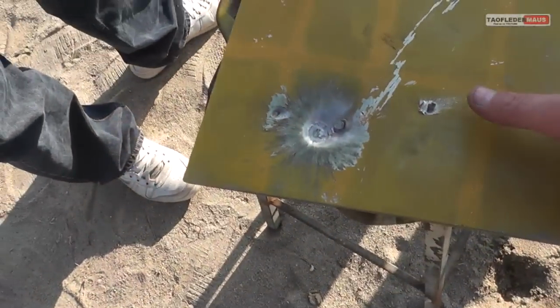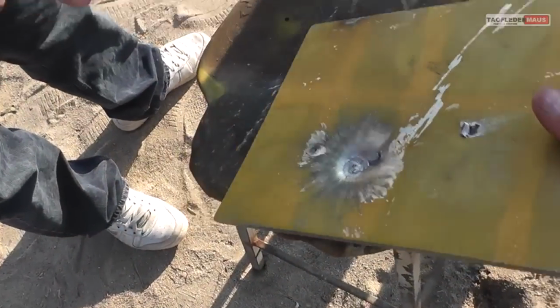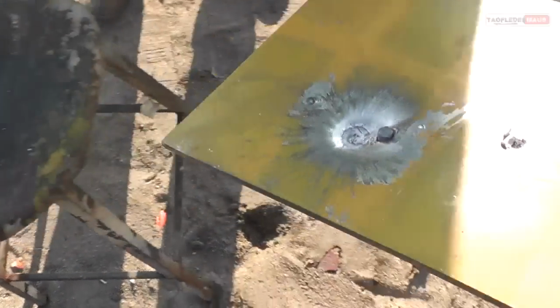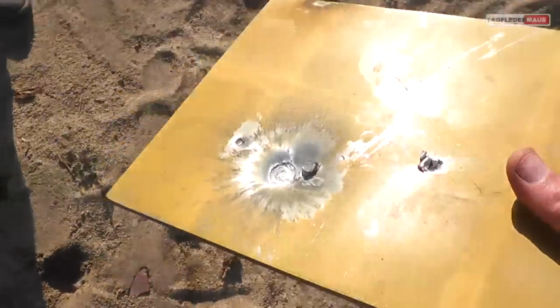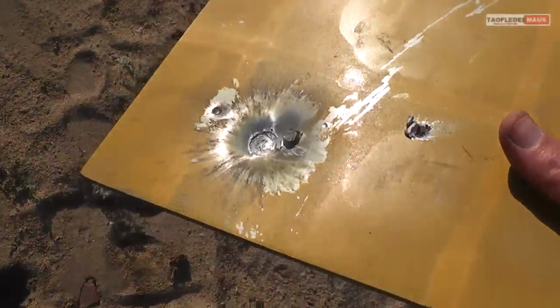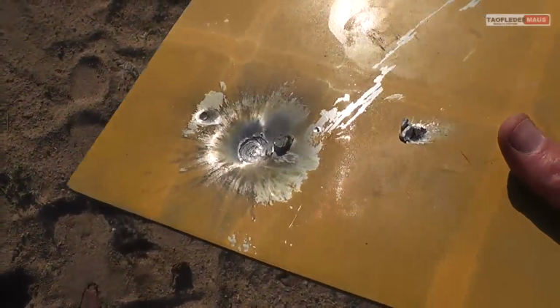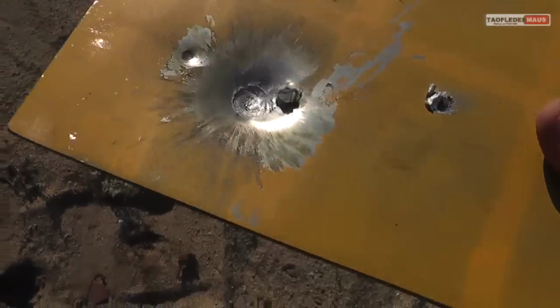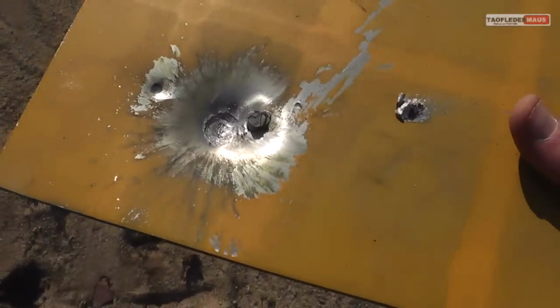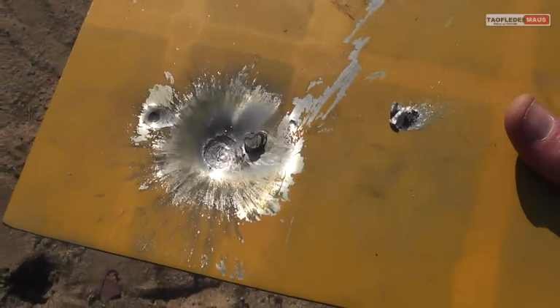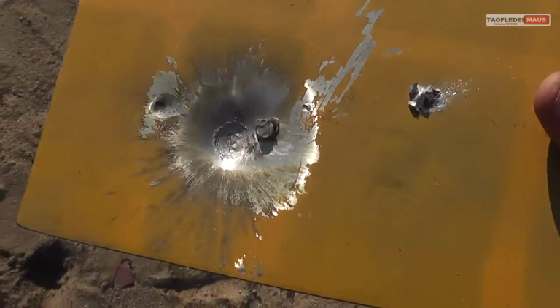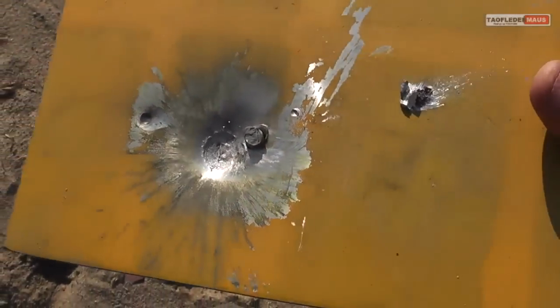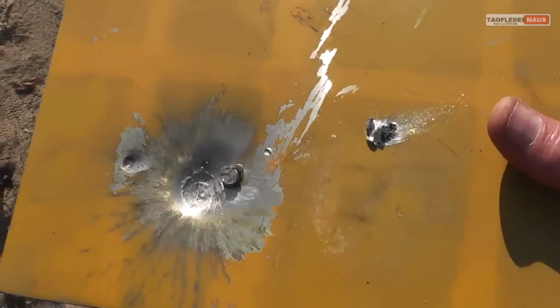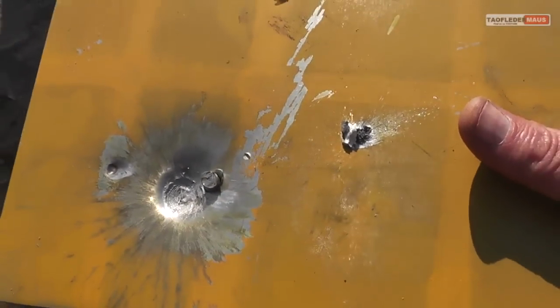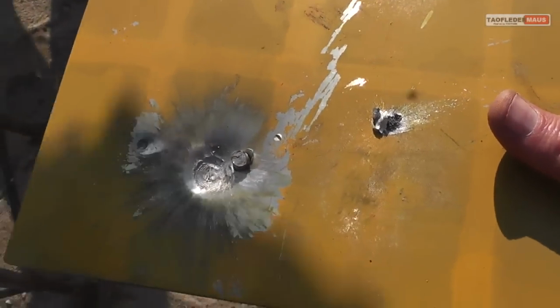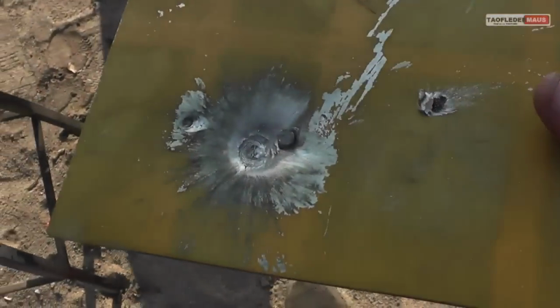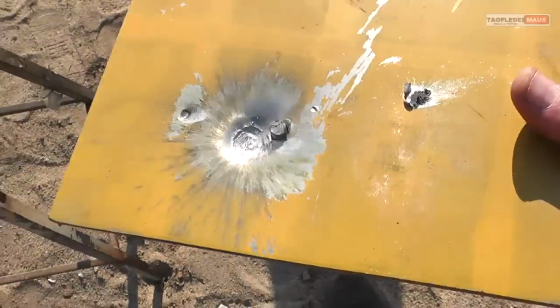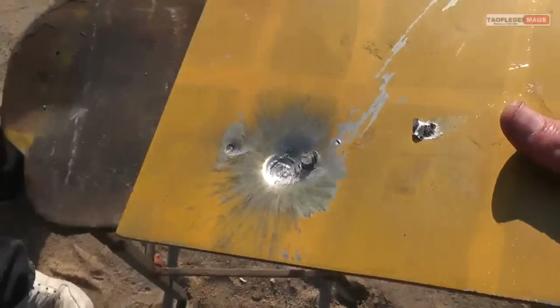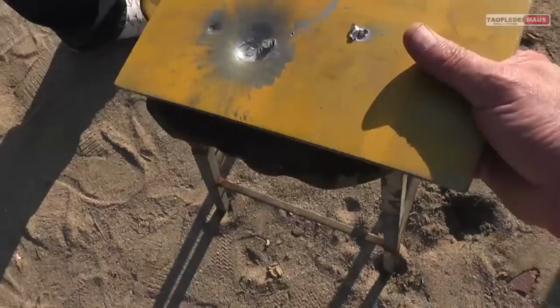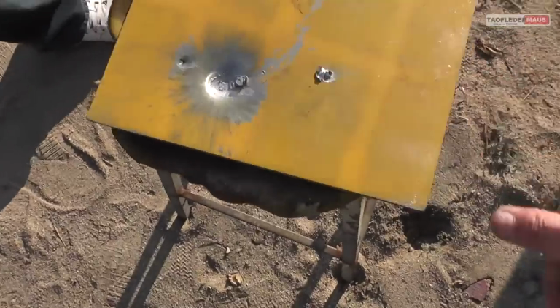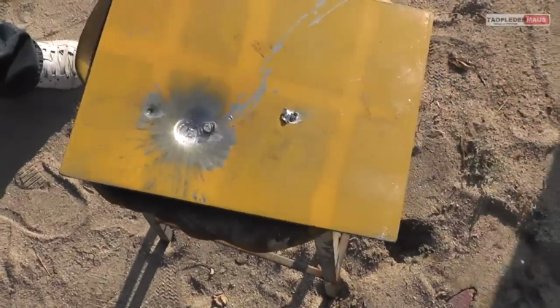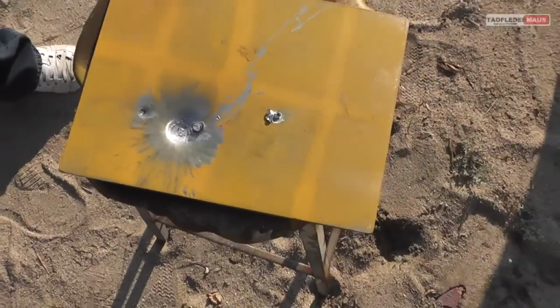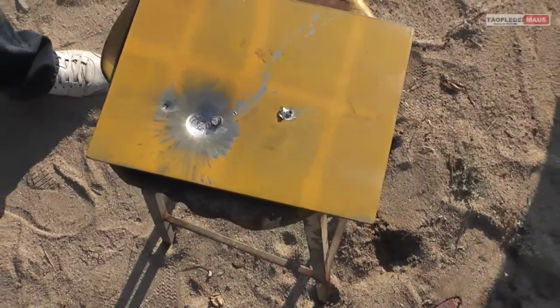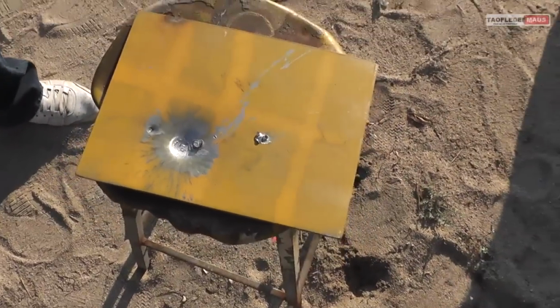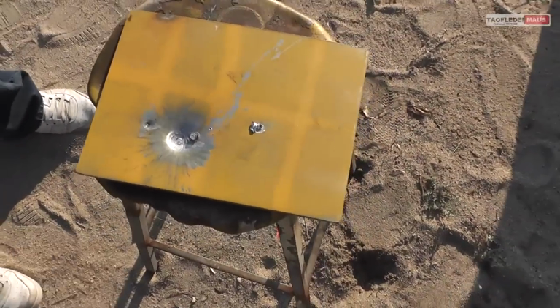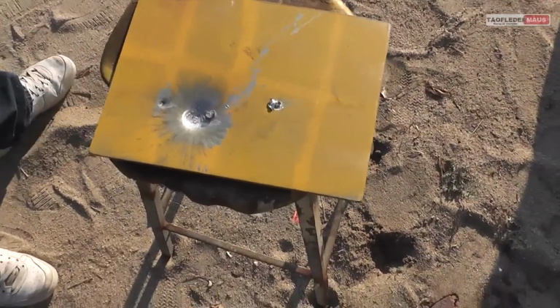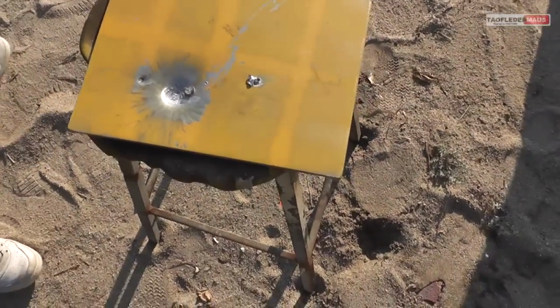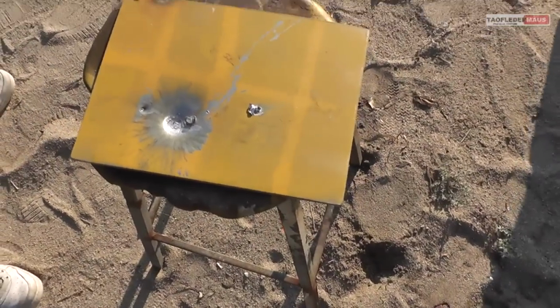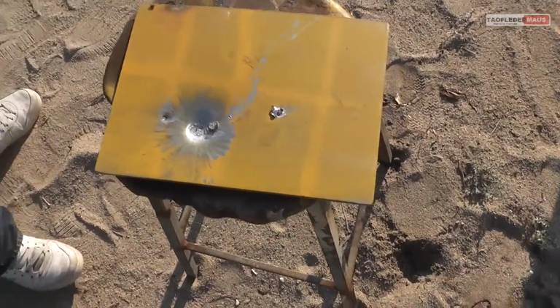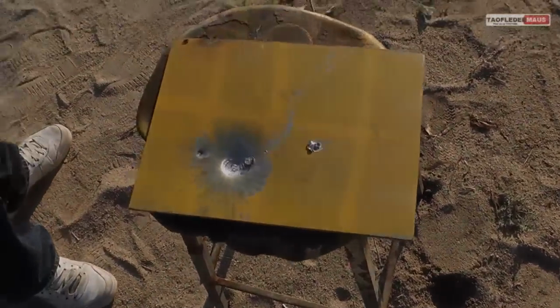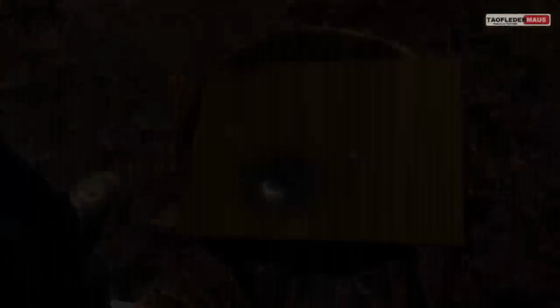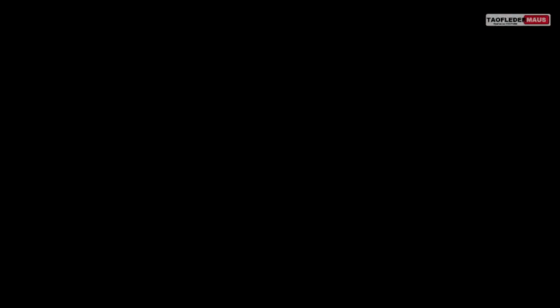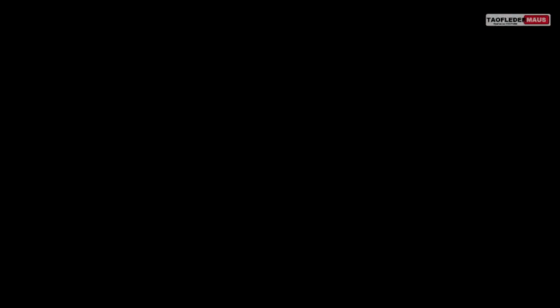Anyway, the slug just left a big dent. The flint didn't really assist in penetrating this quarter-inch steel plate or anything like that. Make a note of those two other little holes in the plate.